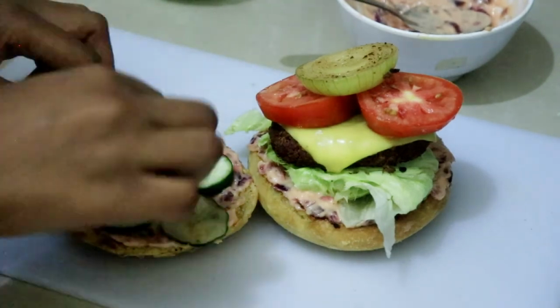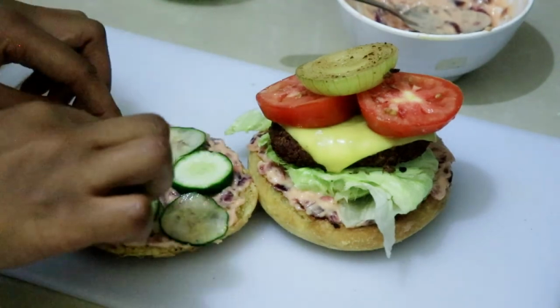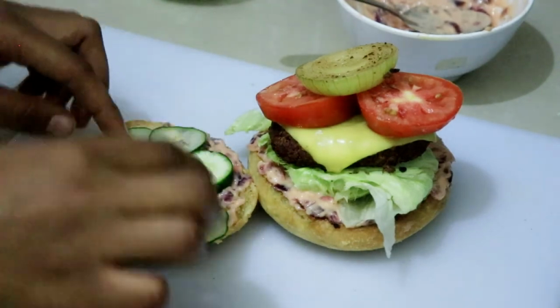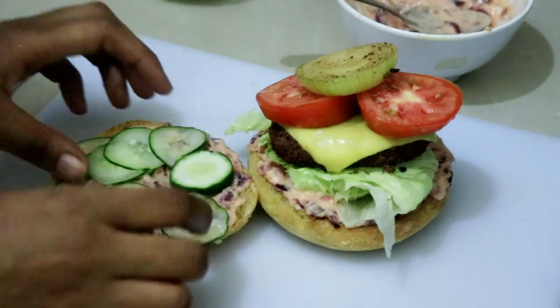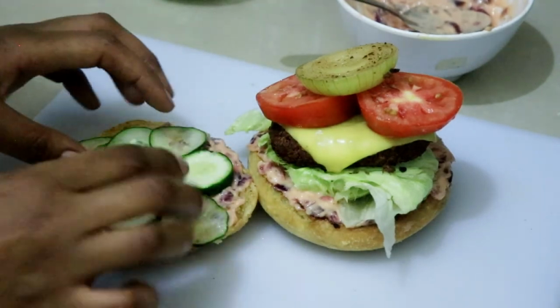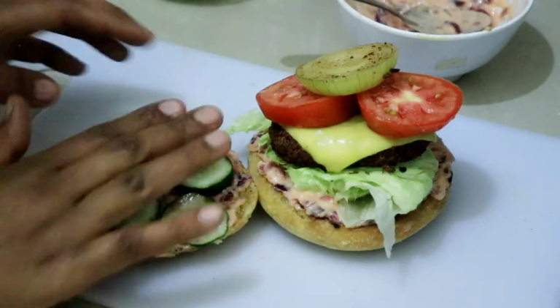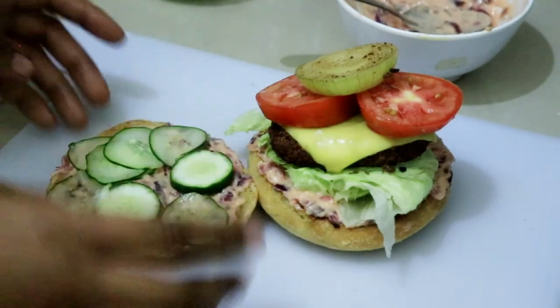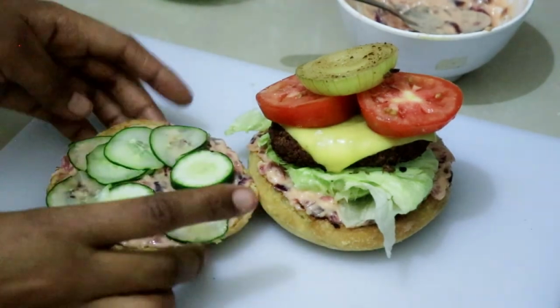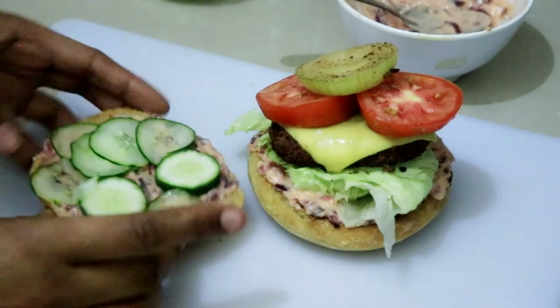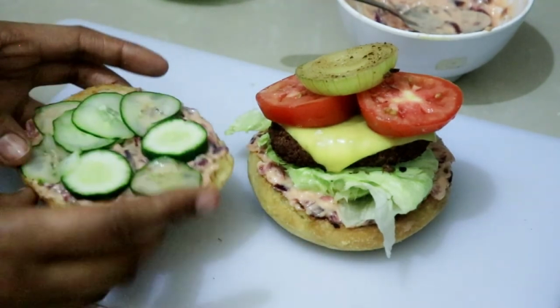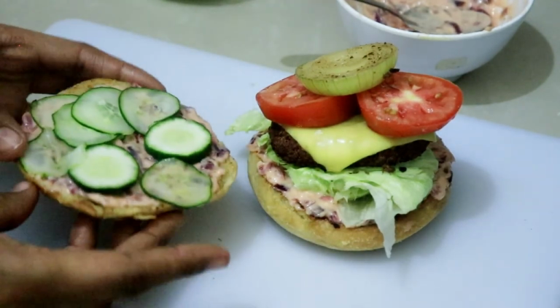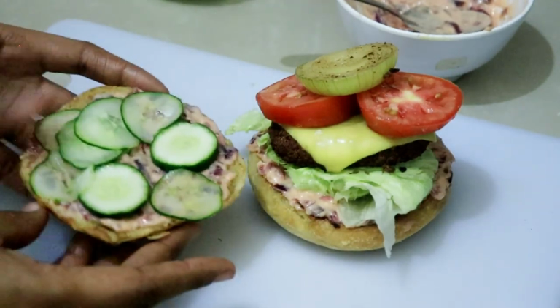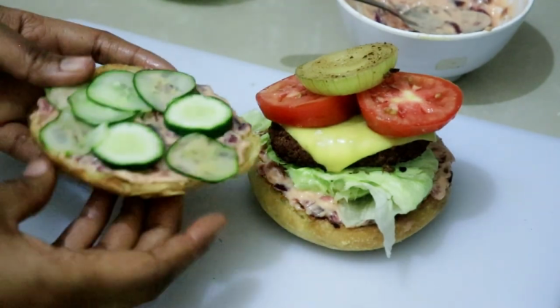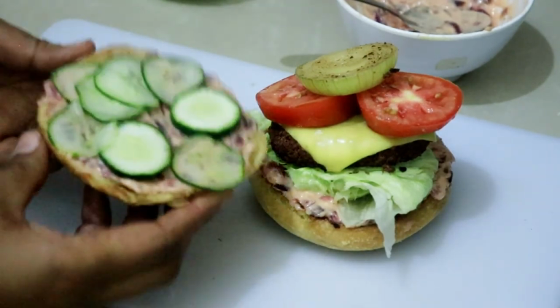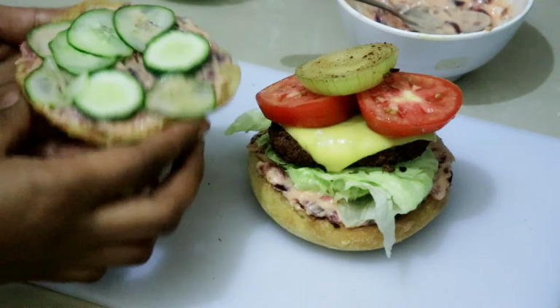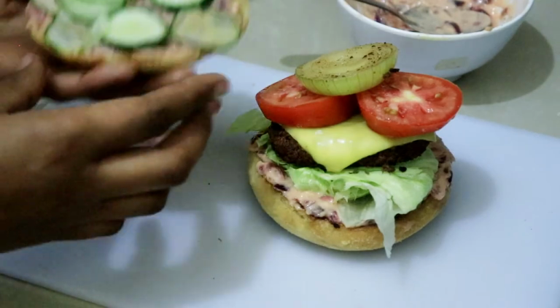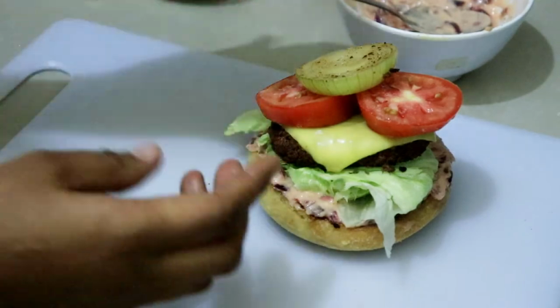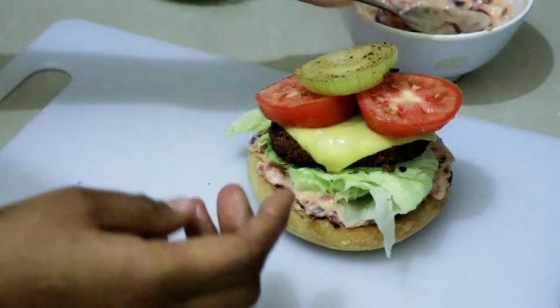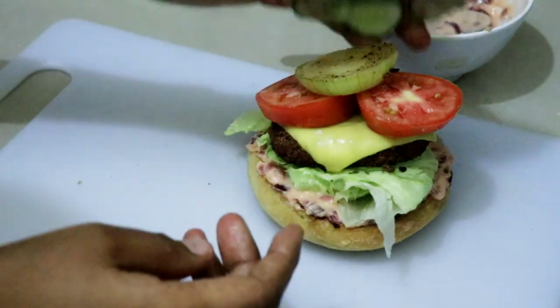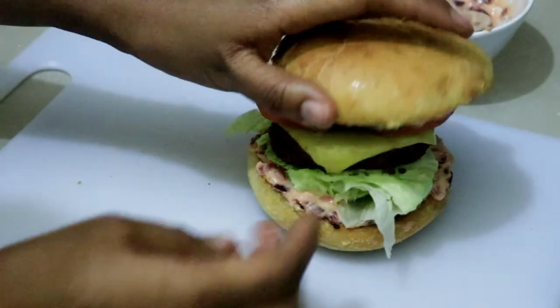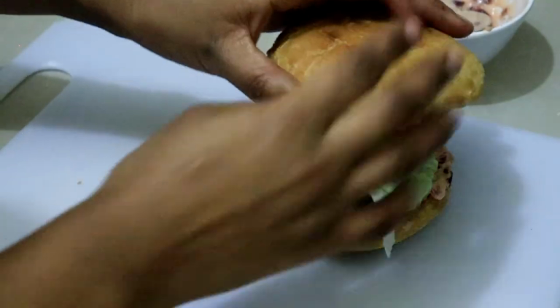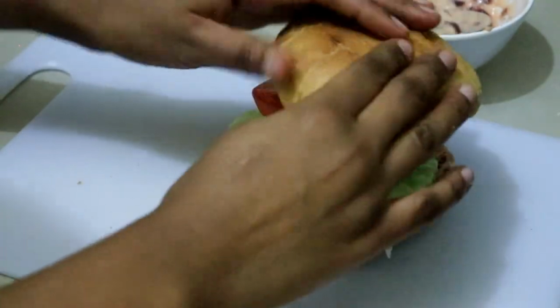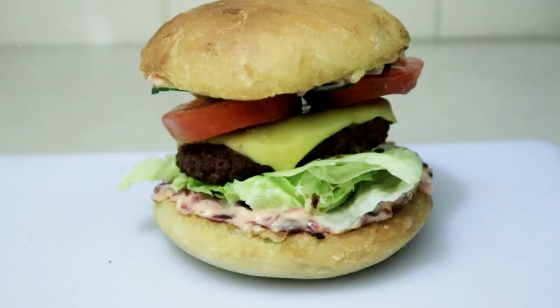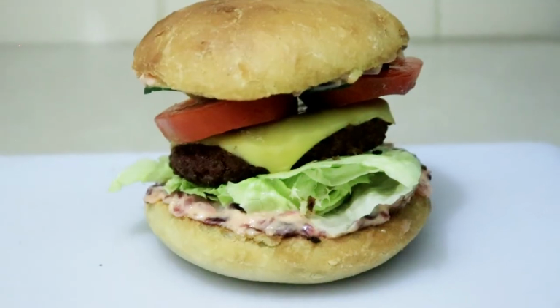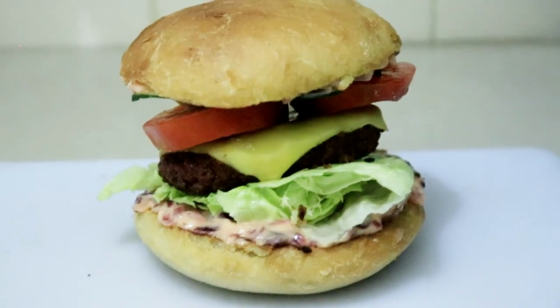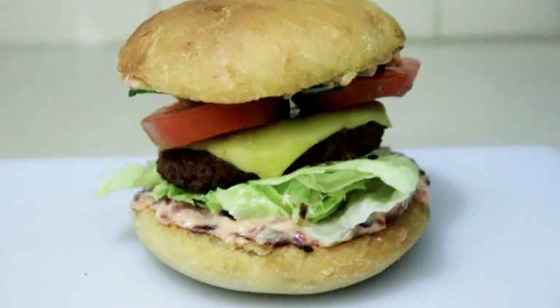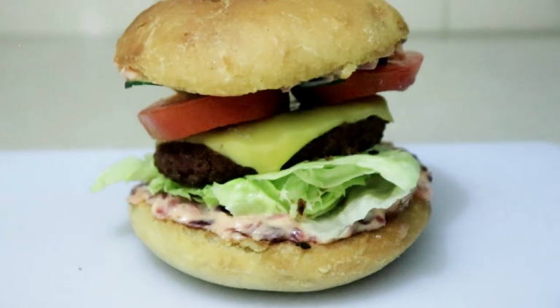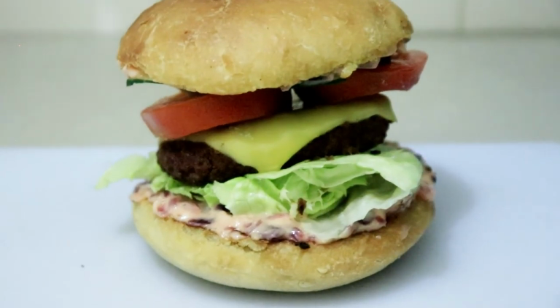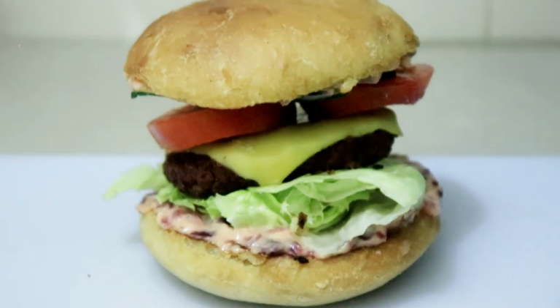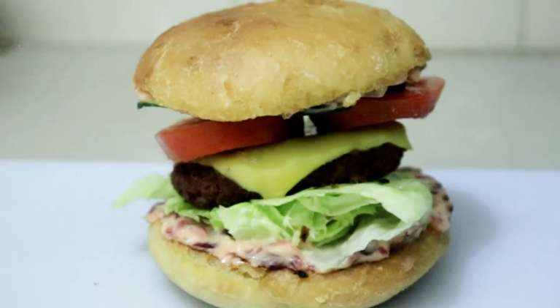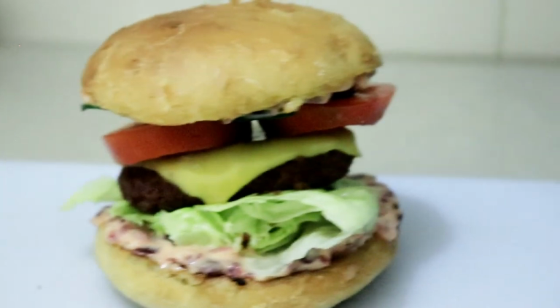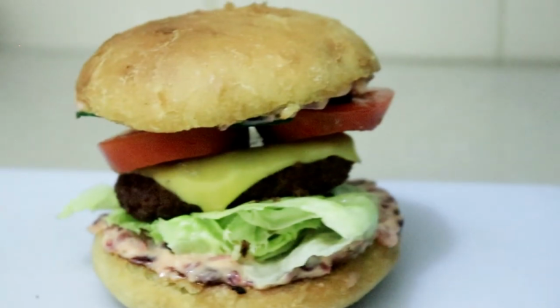So delicious! If you like this video give it a thumbs up, subscribe to my channel, and thank you so much for watching. I'll see you in the next video, bye bye!